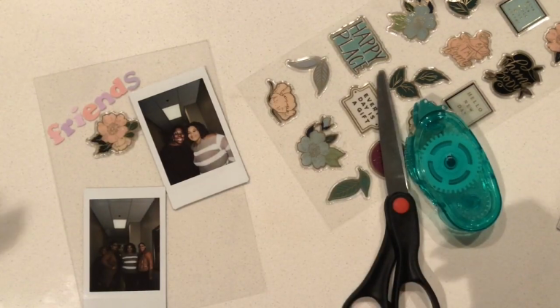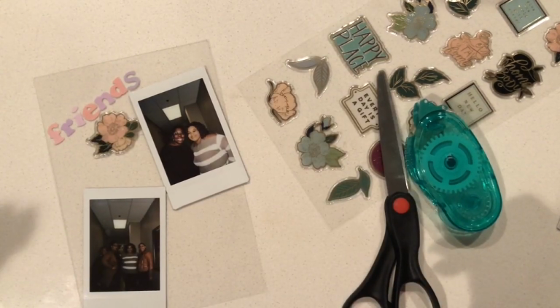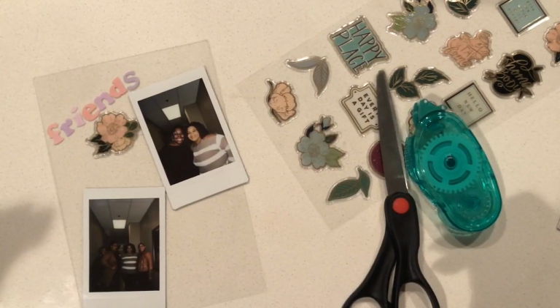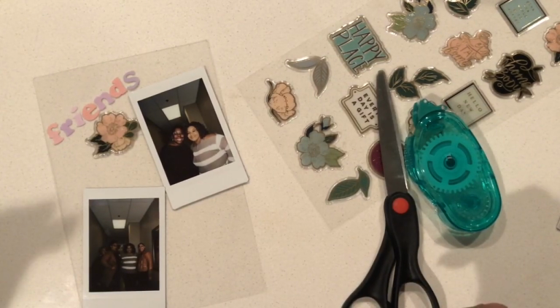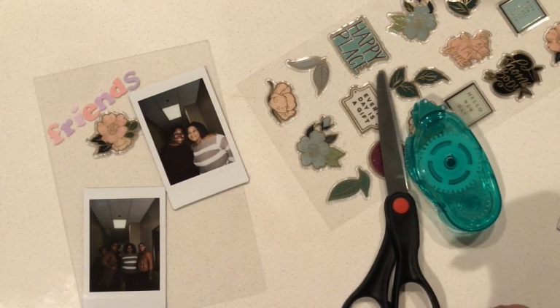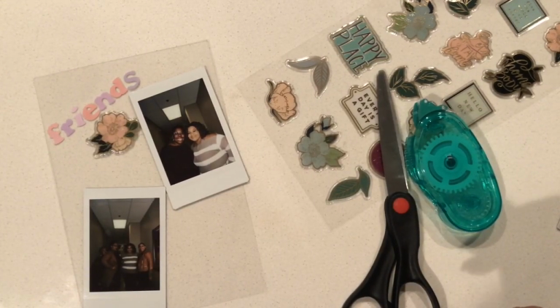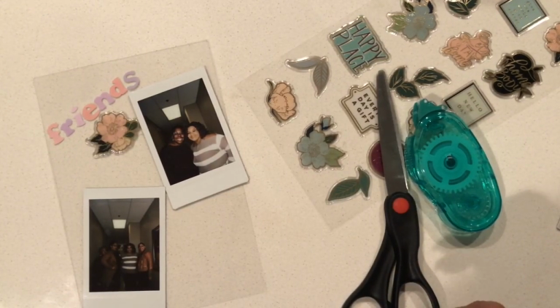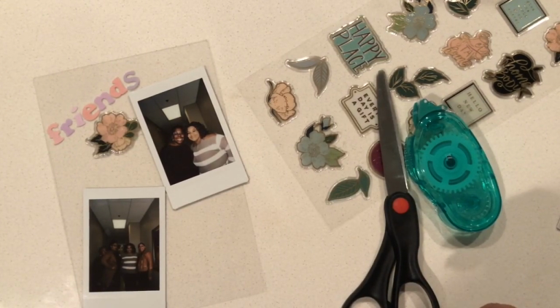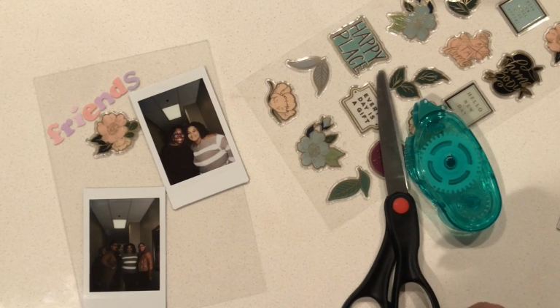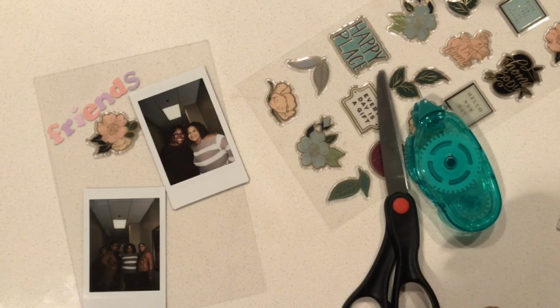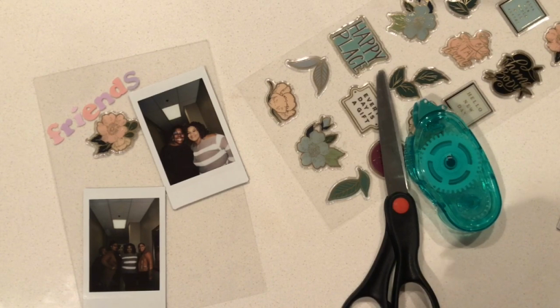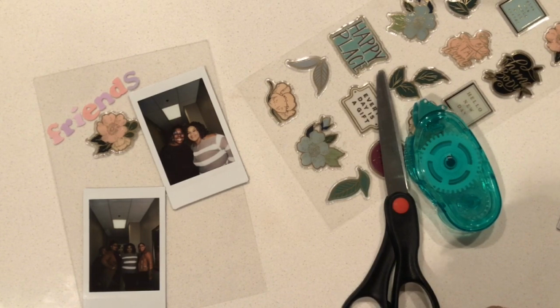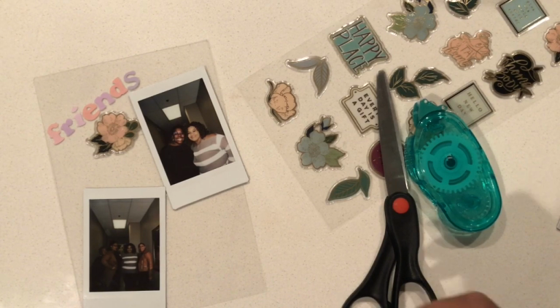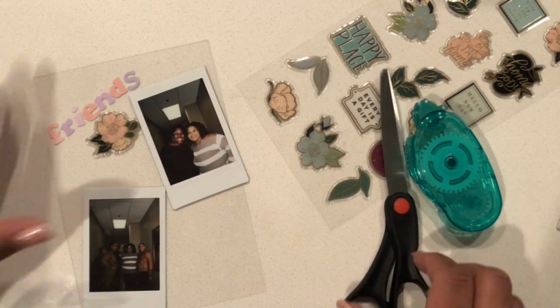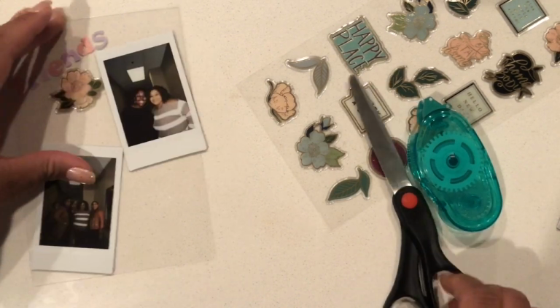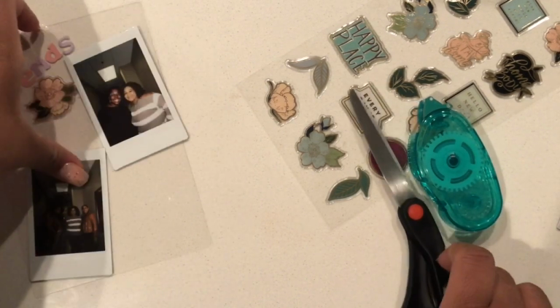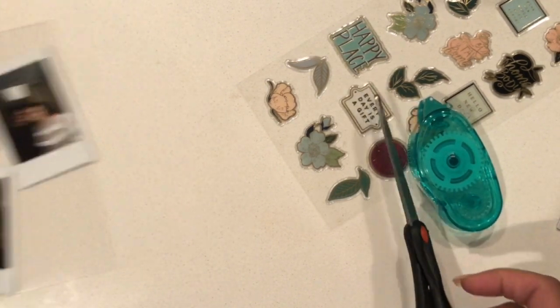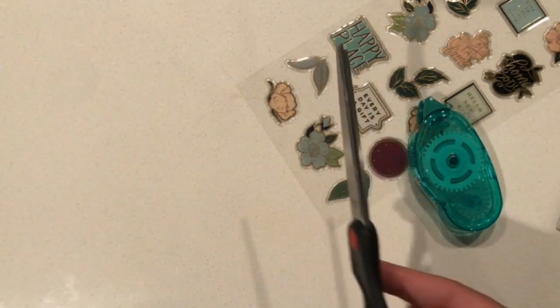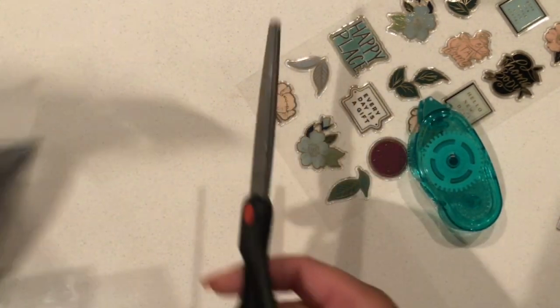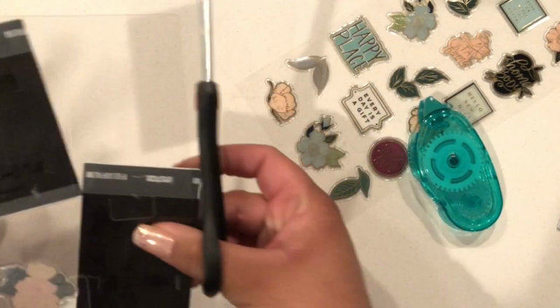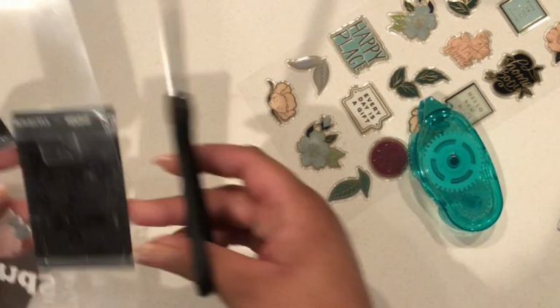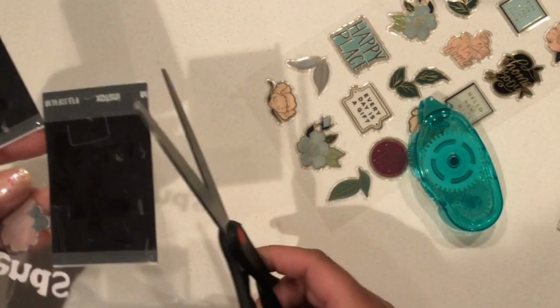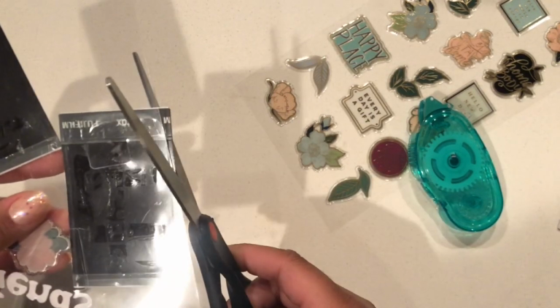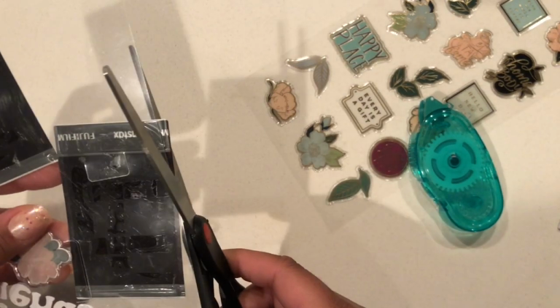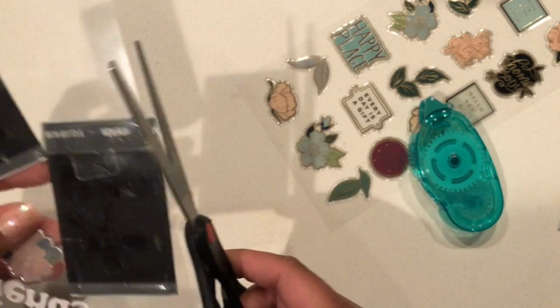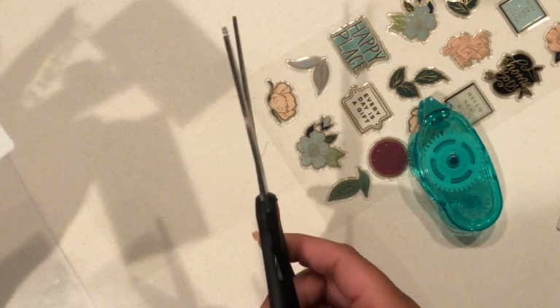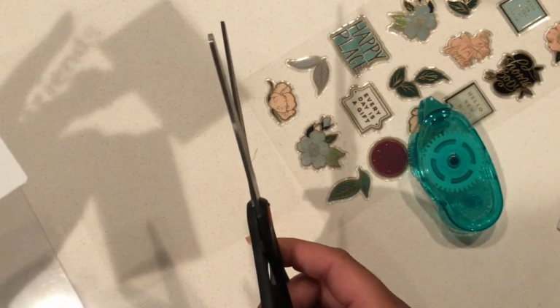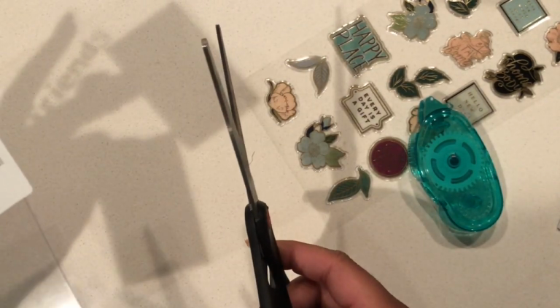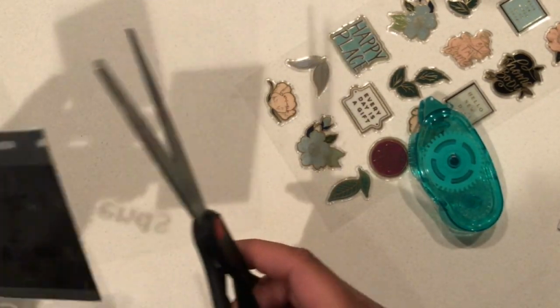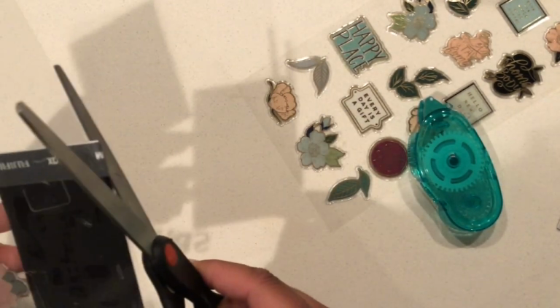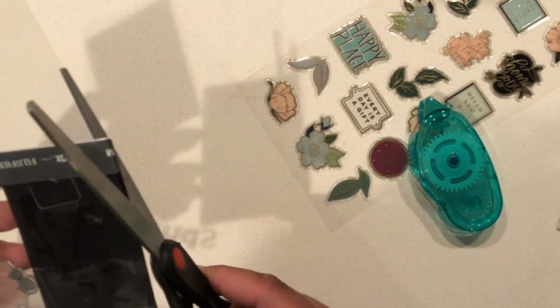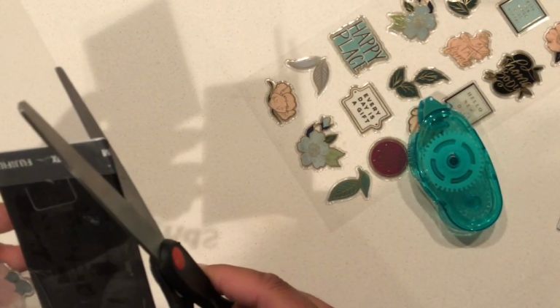Now that the Instax photos are down, I decided I wanted to keep the placement a little slanted, so I'm just going to go ahead and cut off the part of the picture that's sticking up.